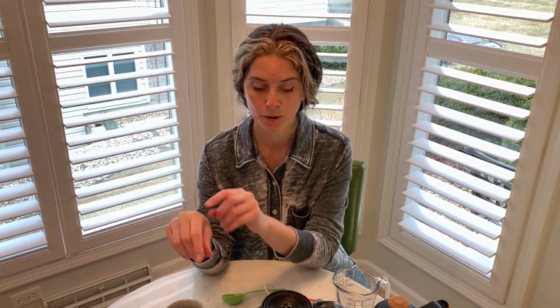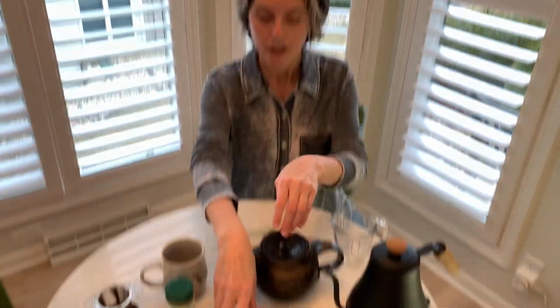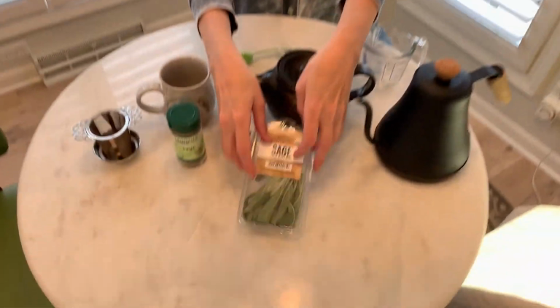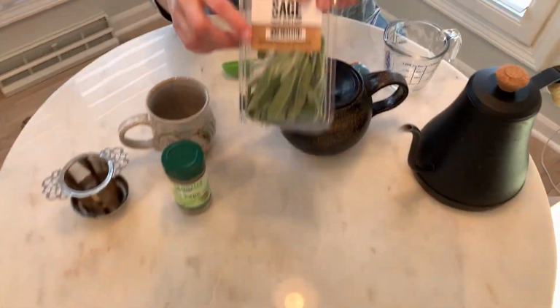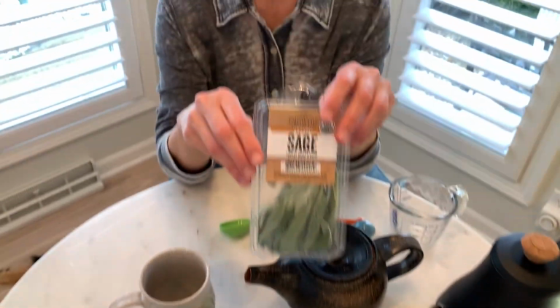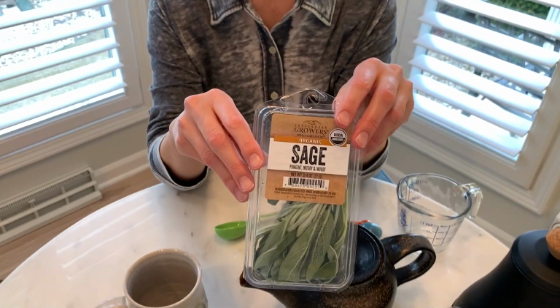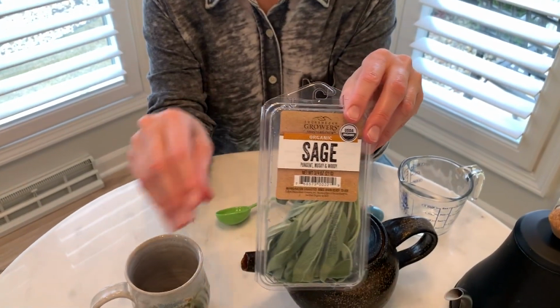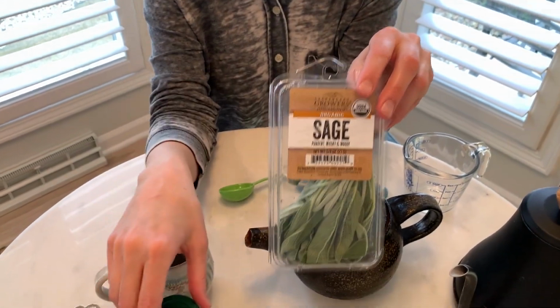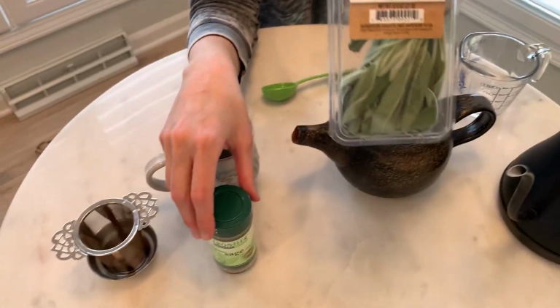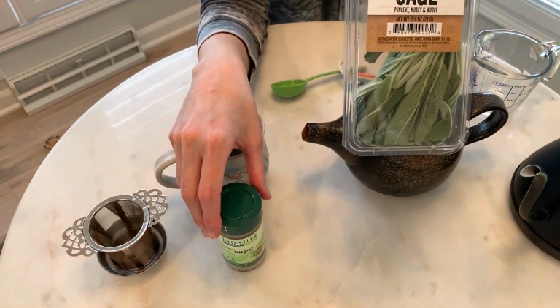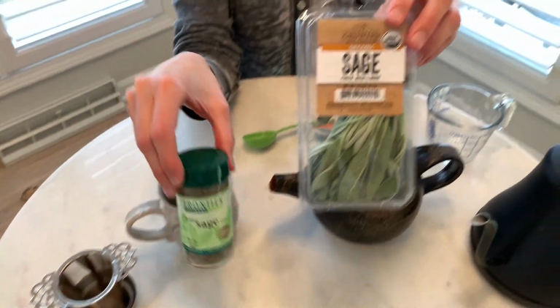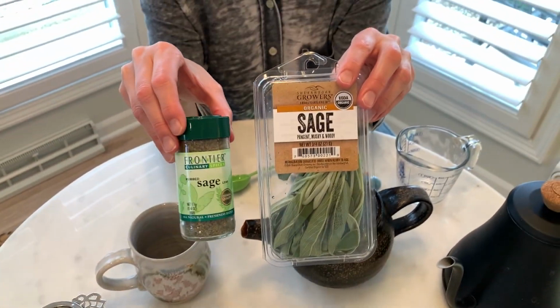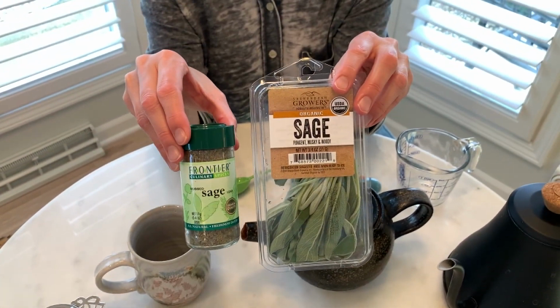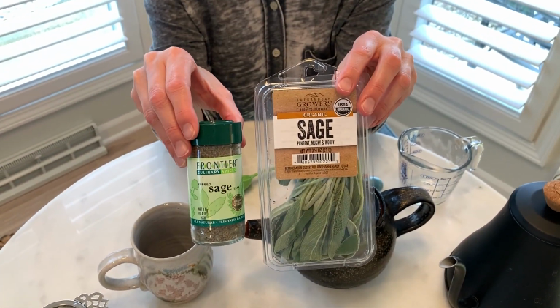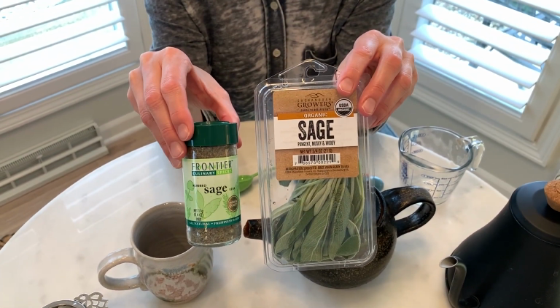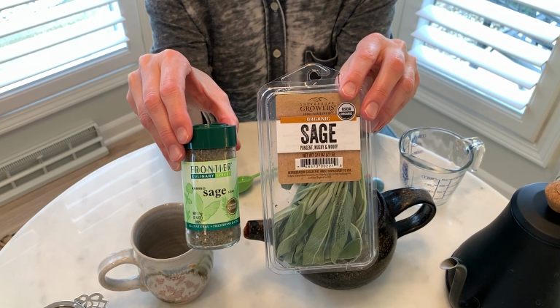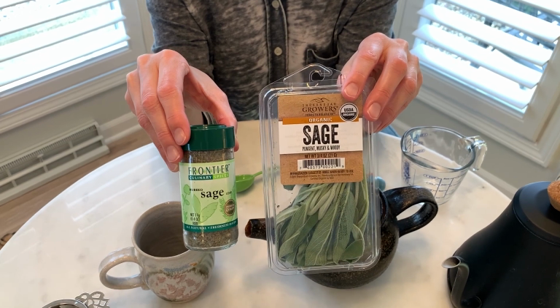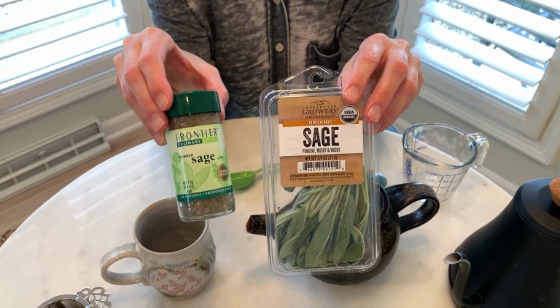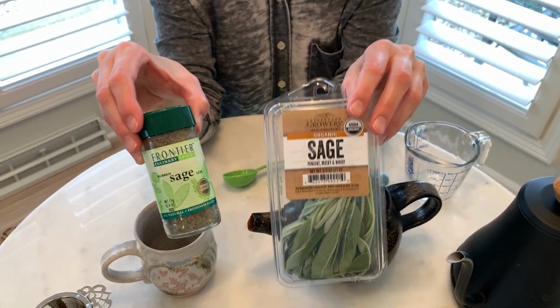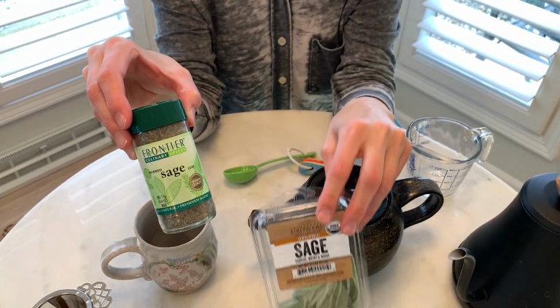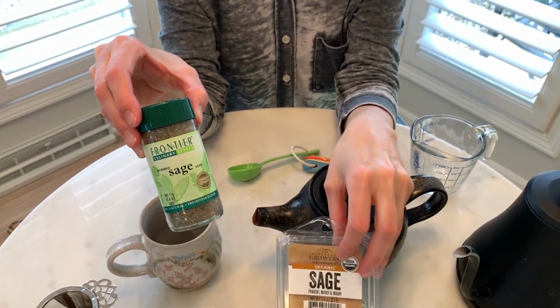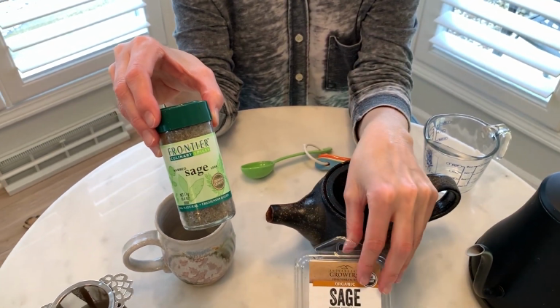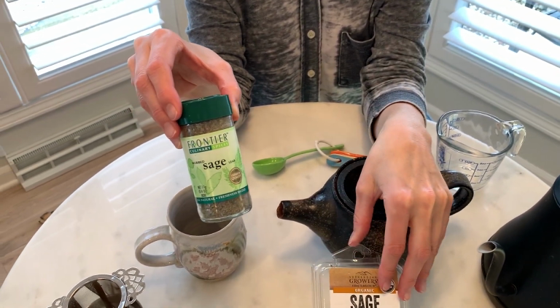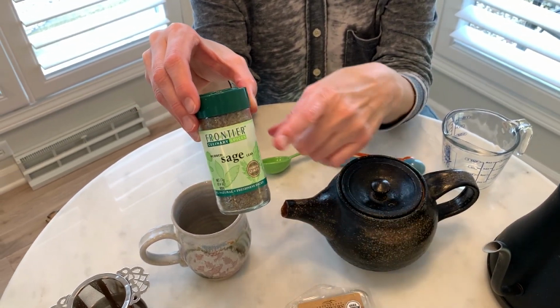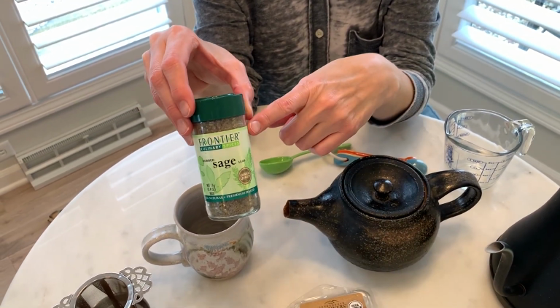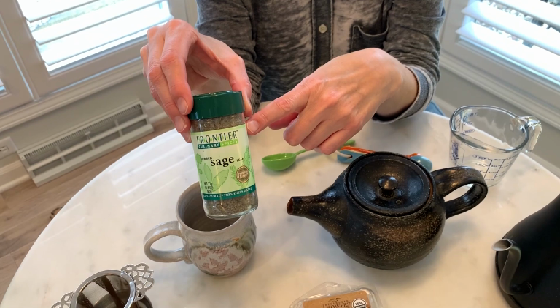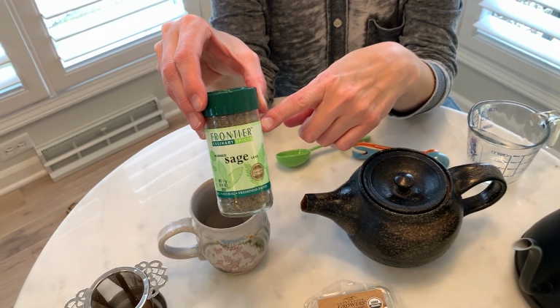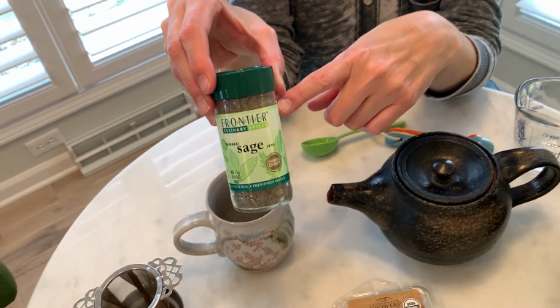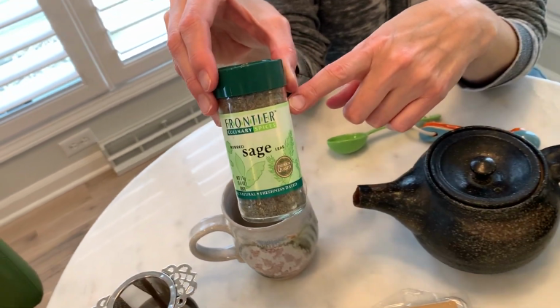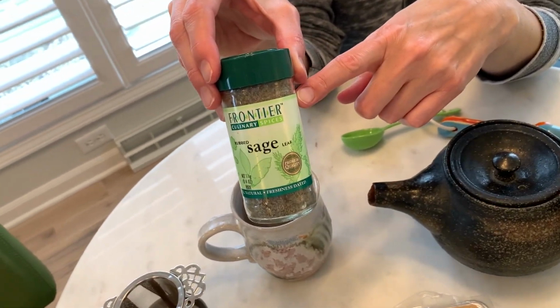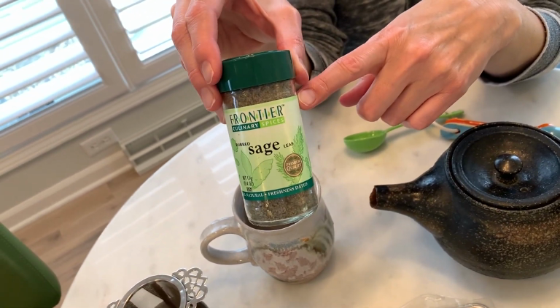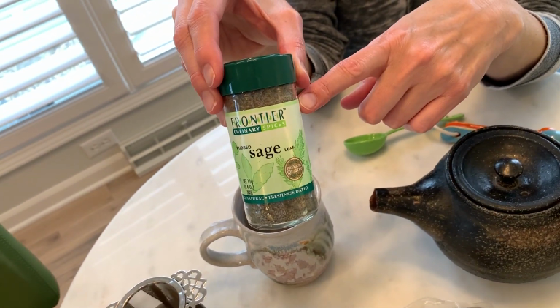So real quick, if you have the fresh stuff, the conversion is about a tablespoon of fresh equals about a teaspoon of dried. This is not dried, cut and sifted — this is powdered. So it'll even take a little less powdered to get the same effect.